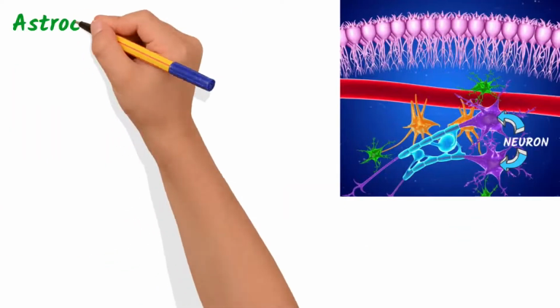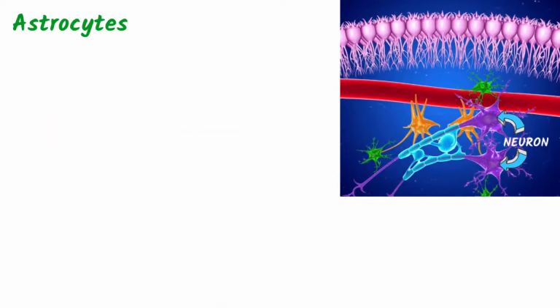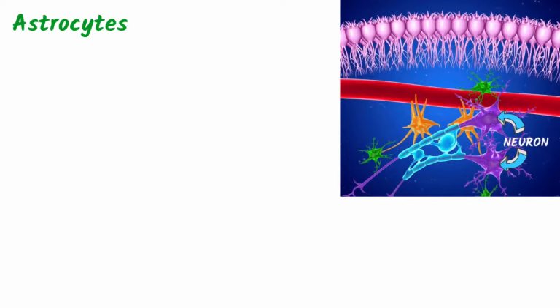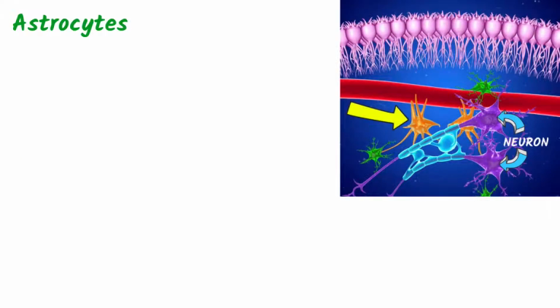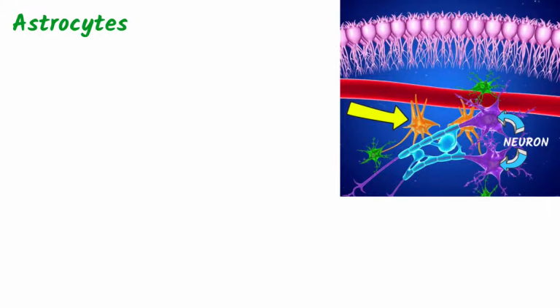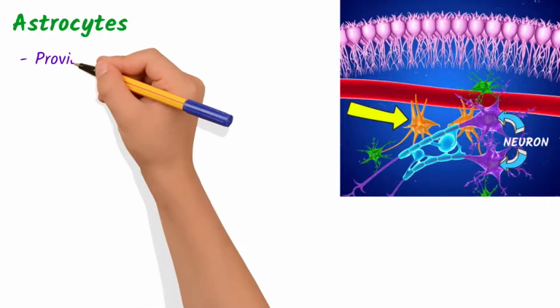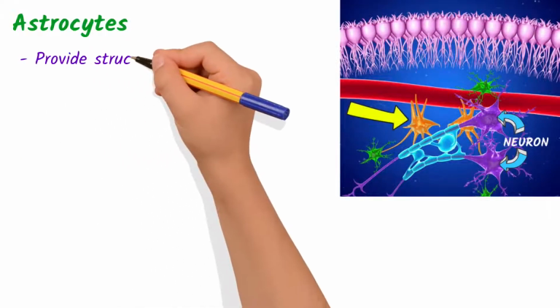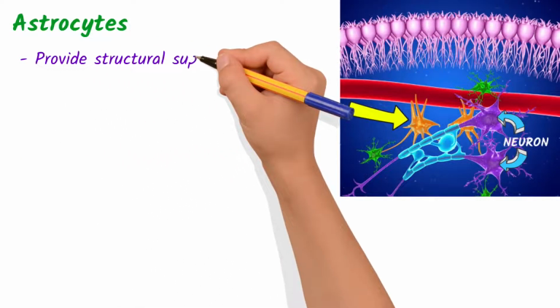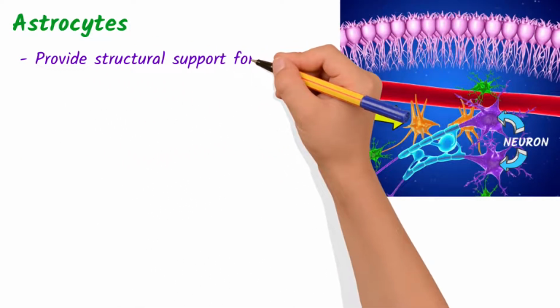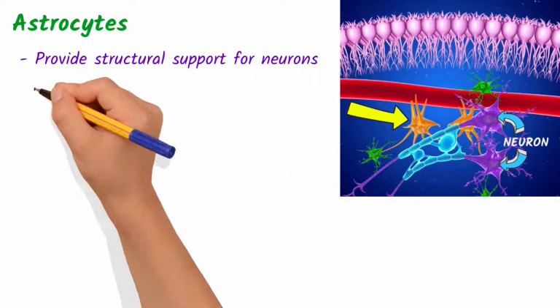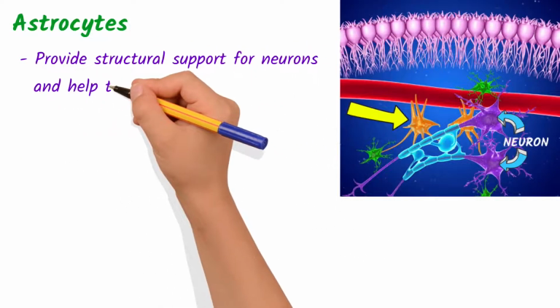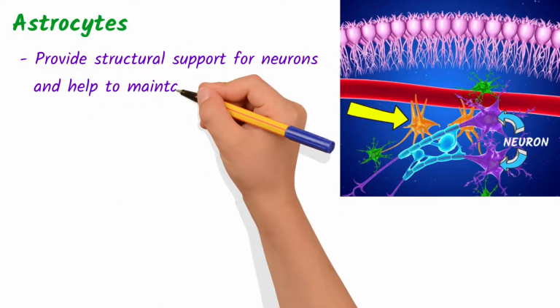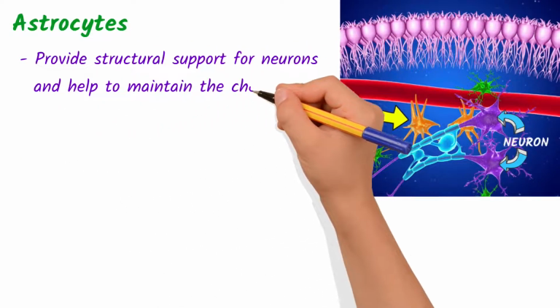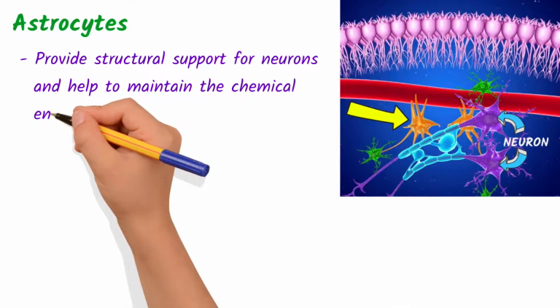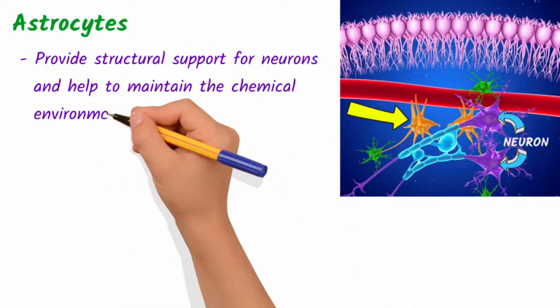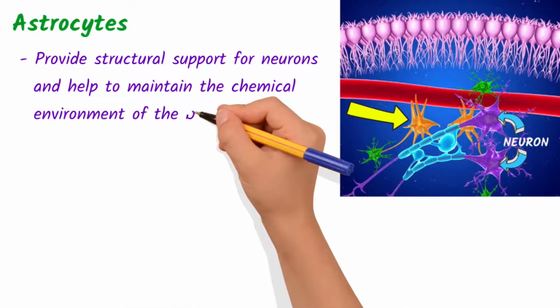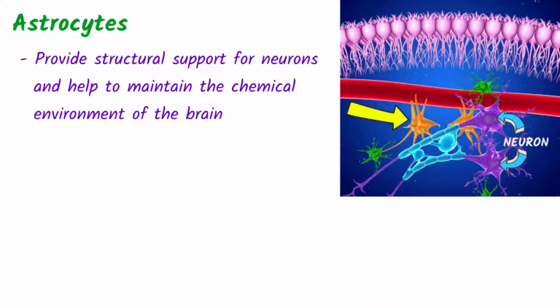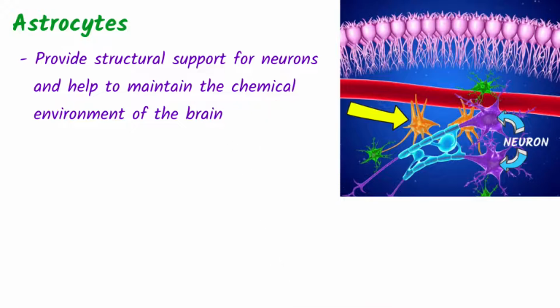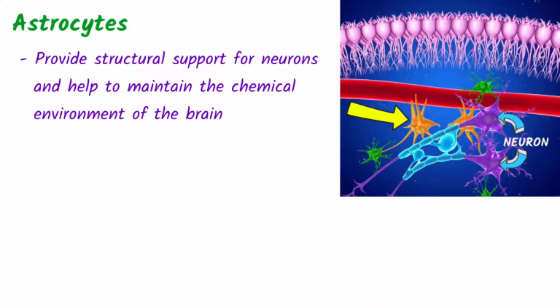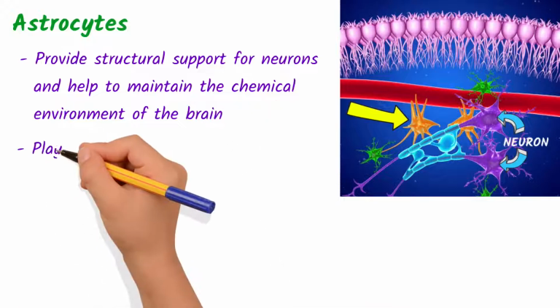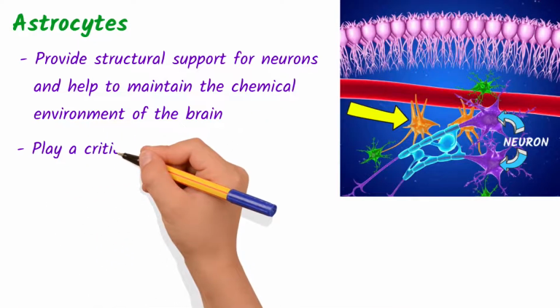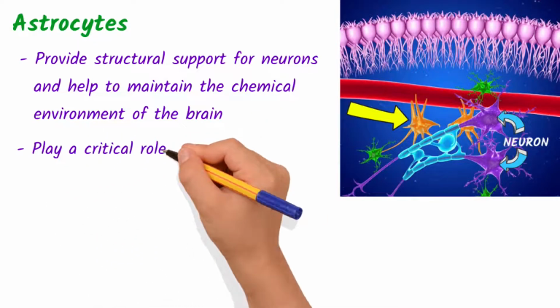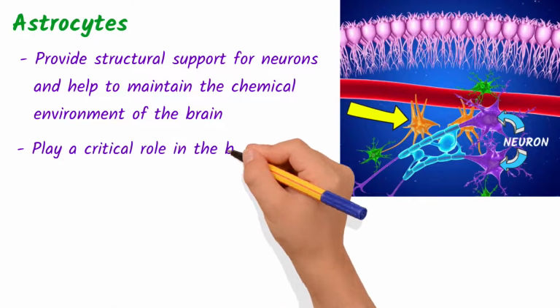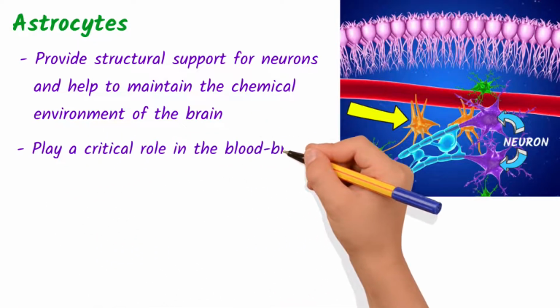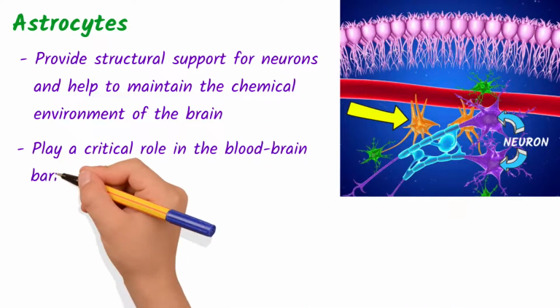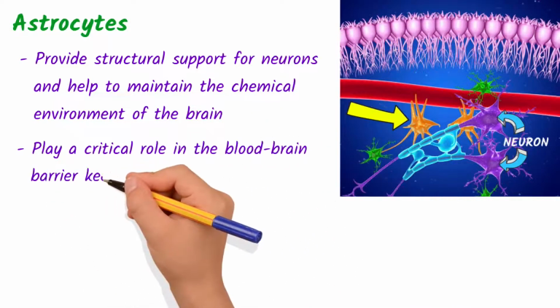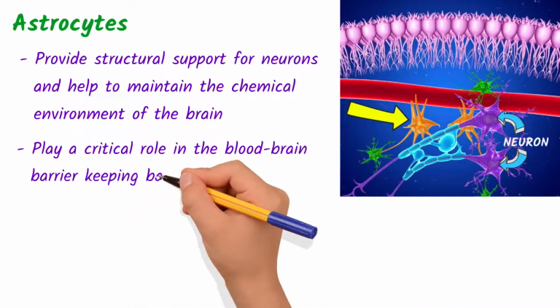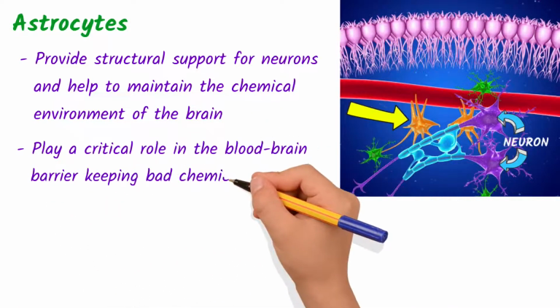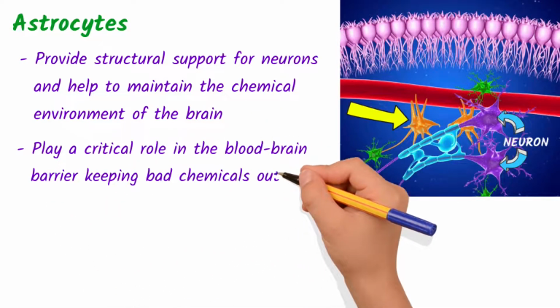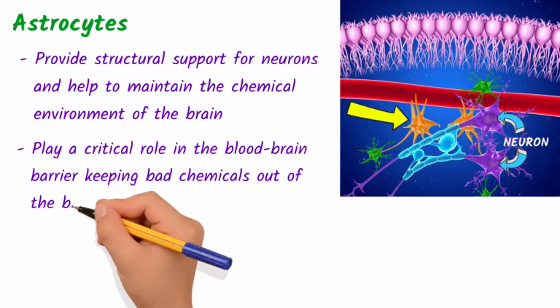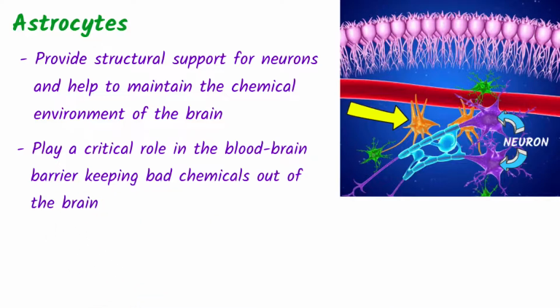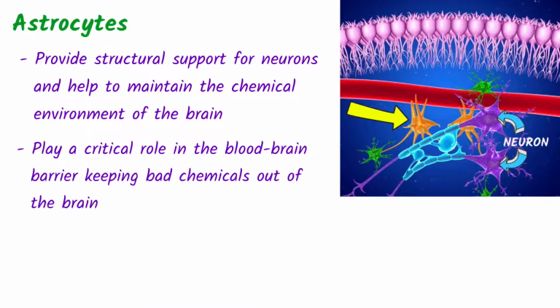Astrocytes are star-shaped cells that provide structural support for neurons and help to maintain the chemical environment of the brain. They play a critical role in the blood-brain barrier by keeping bad chemicals out of the brain.